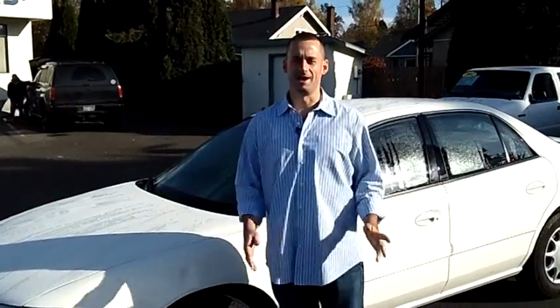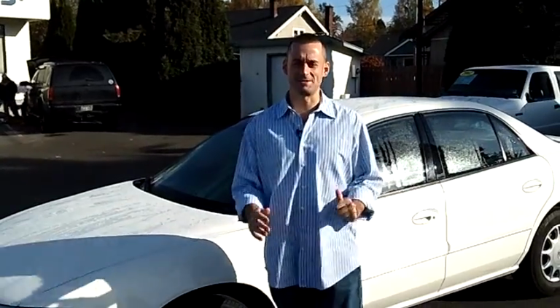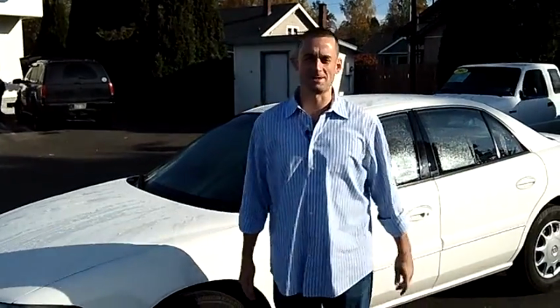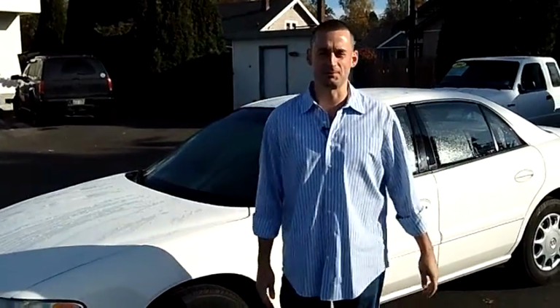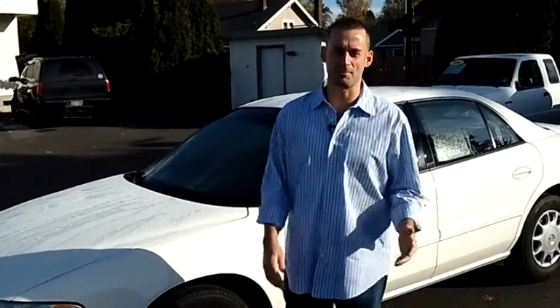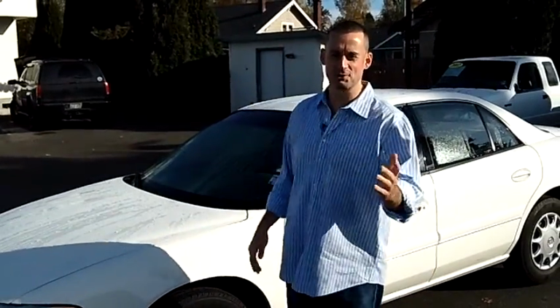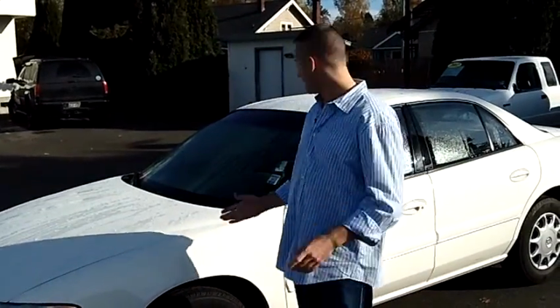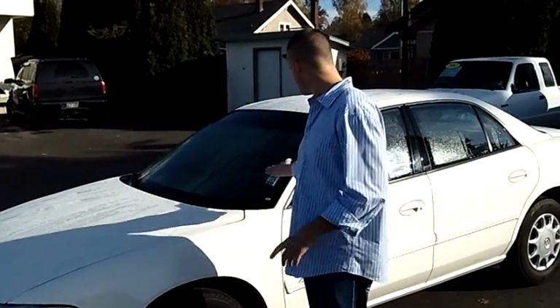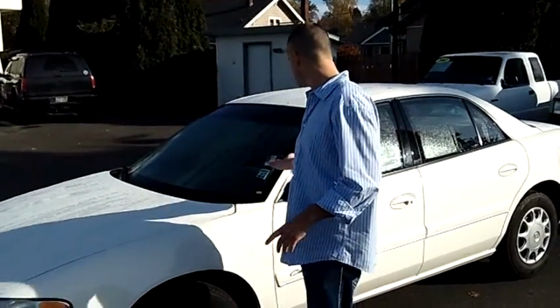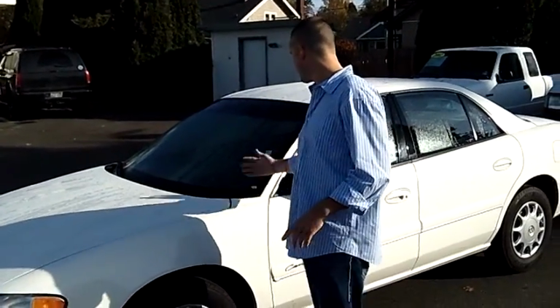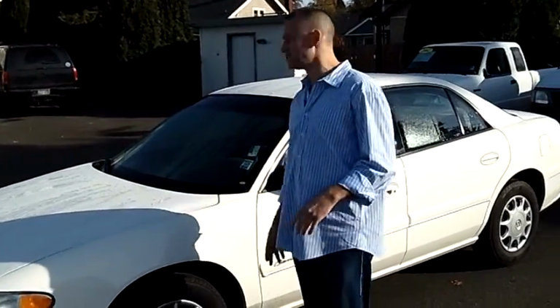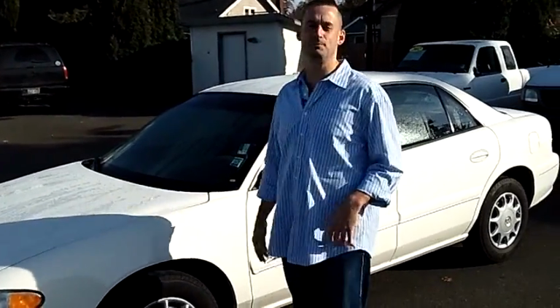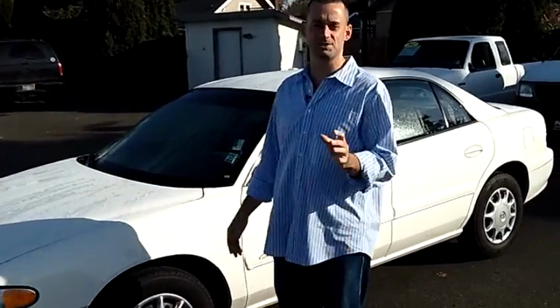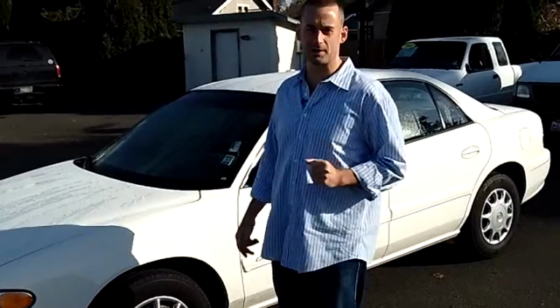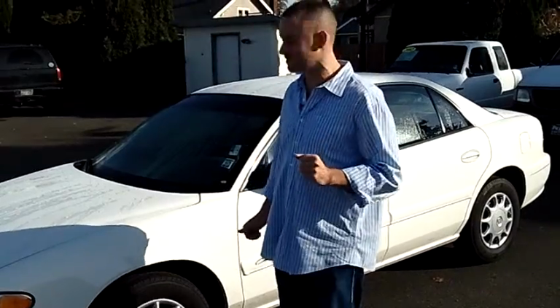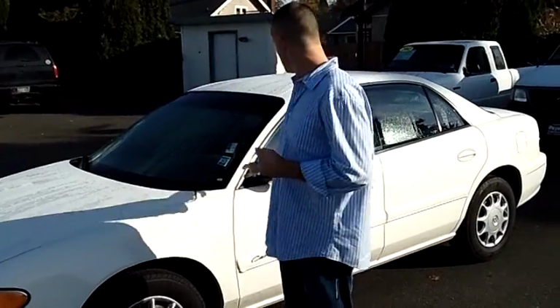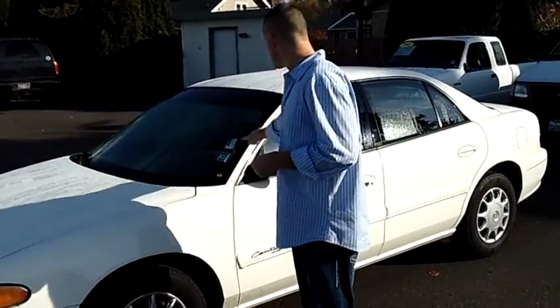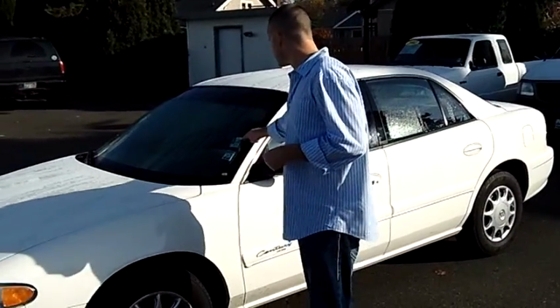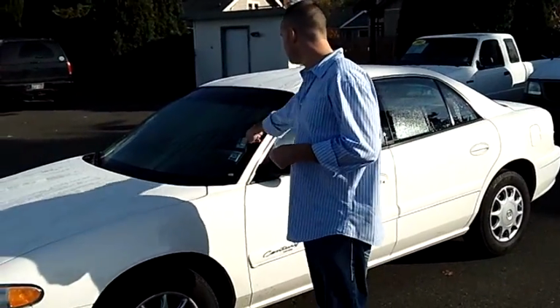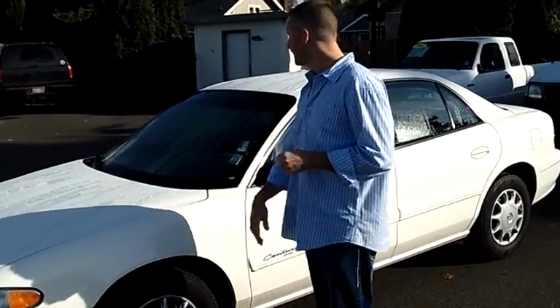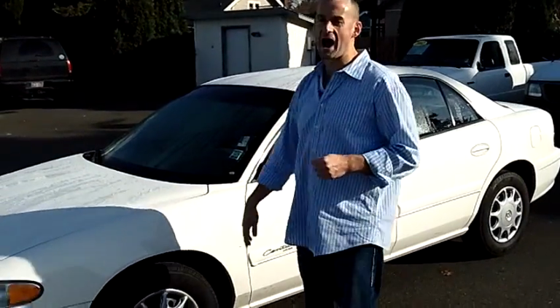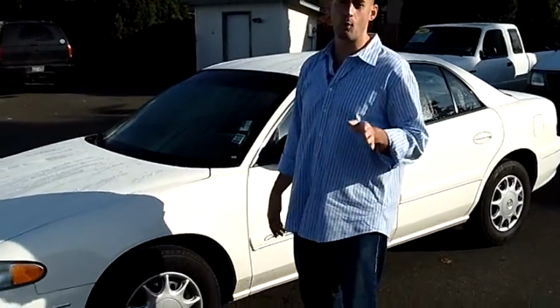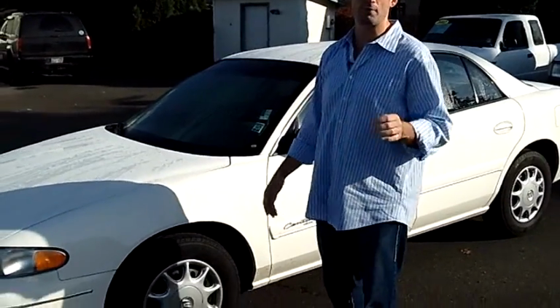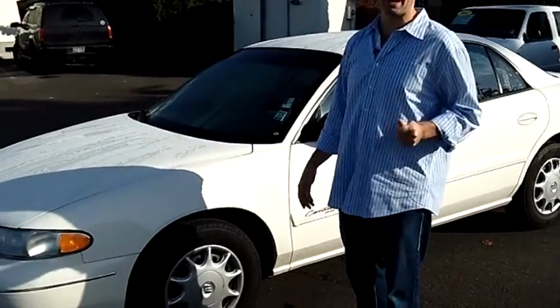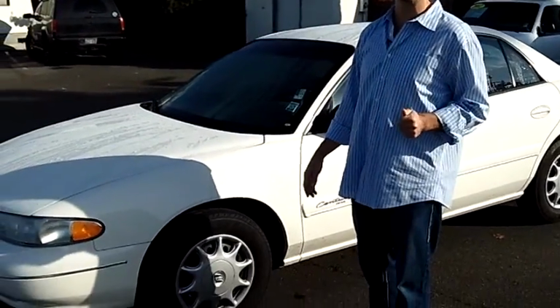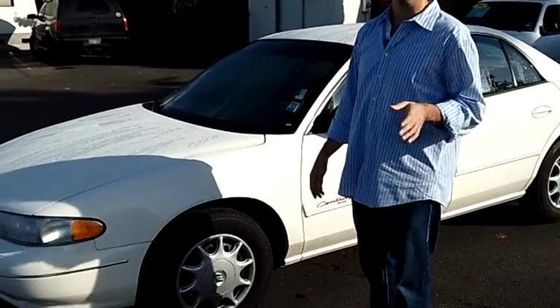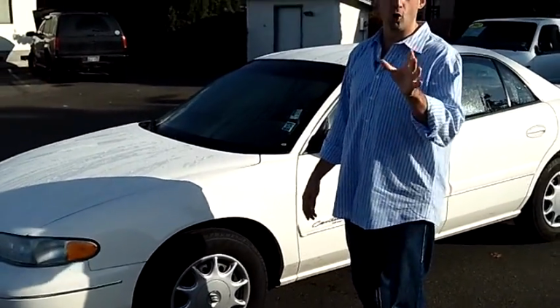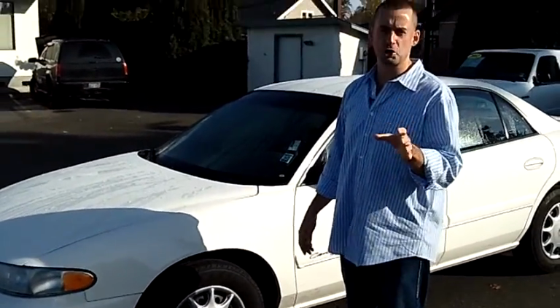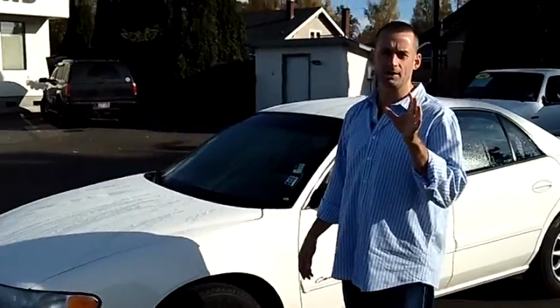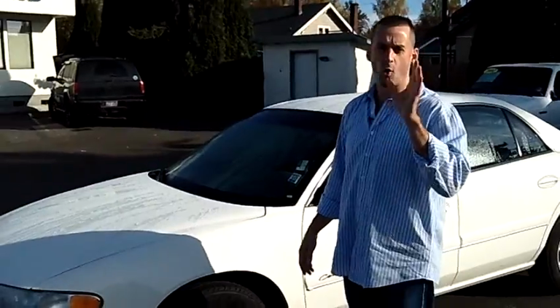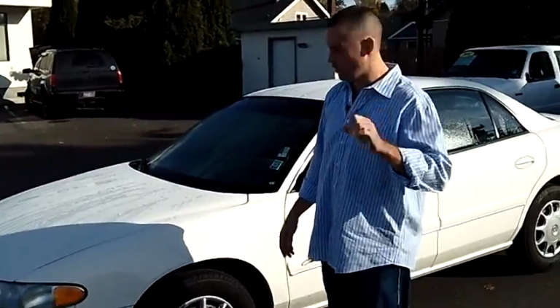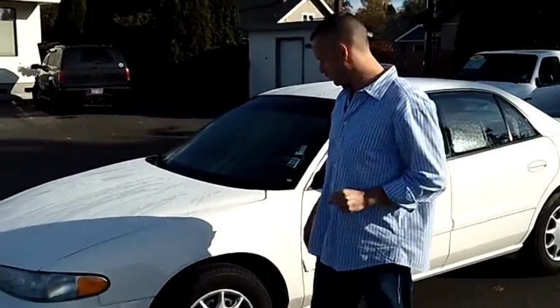Hey folks, Adam Ashby here with Puyallup Car & Truck. I'd like to show you our 2002 Buick Century Custom, stock number 79139. Local trade-in, one owner.